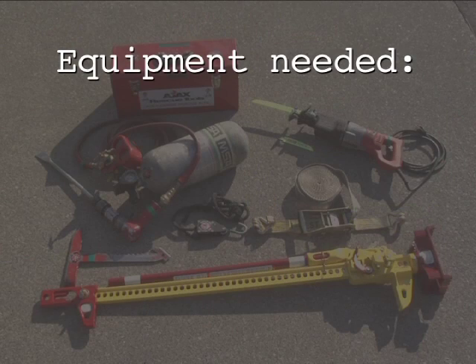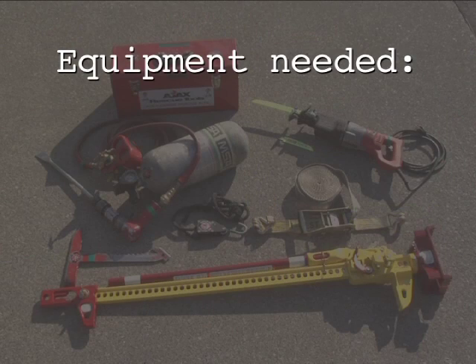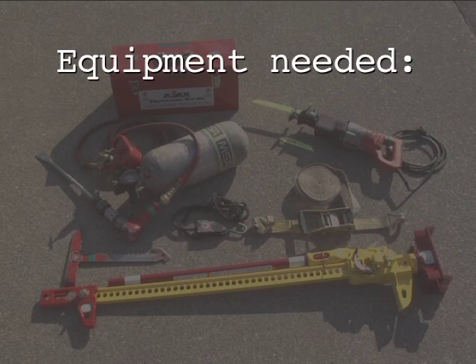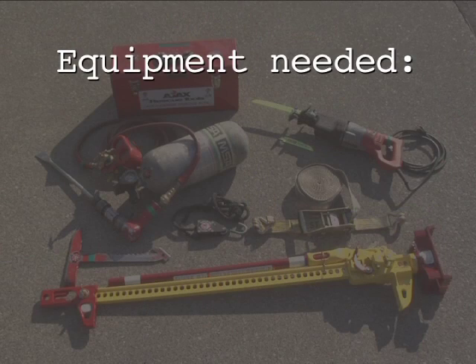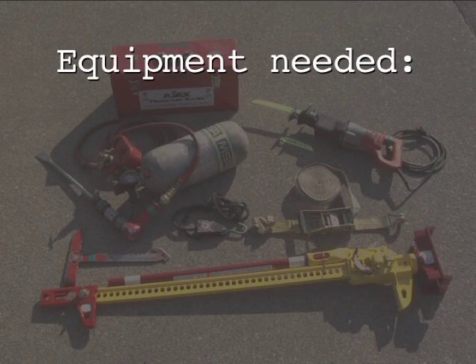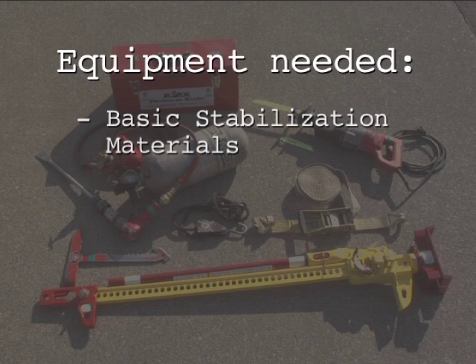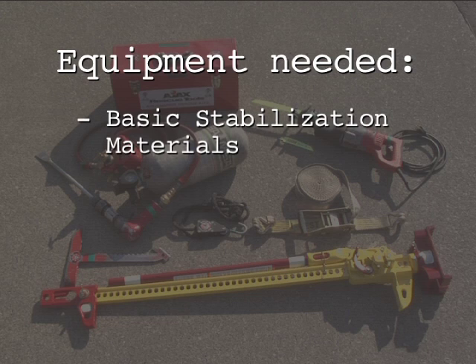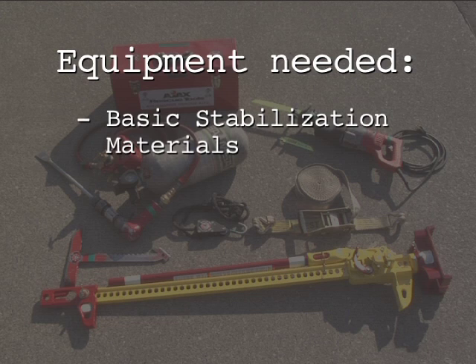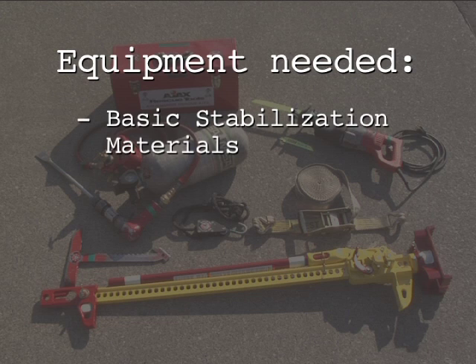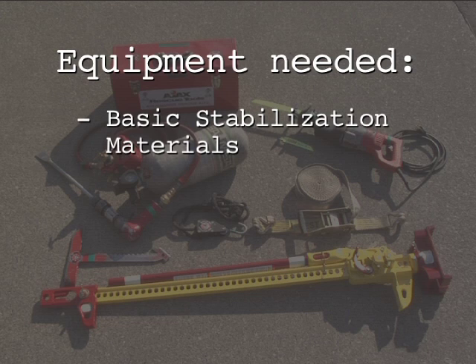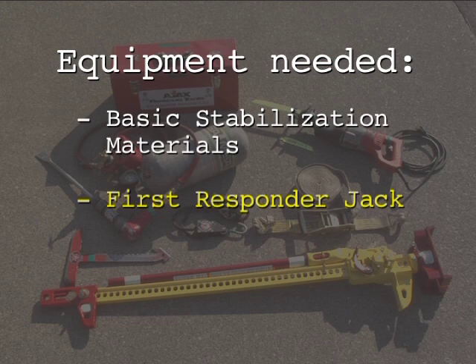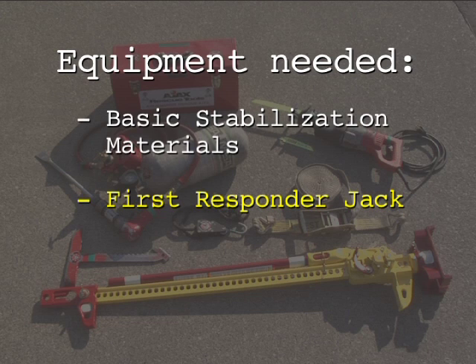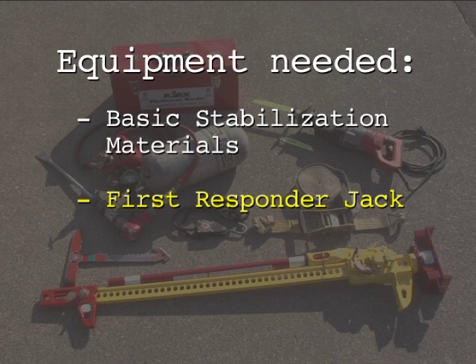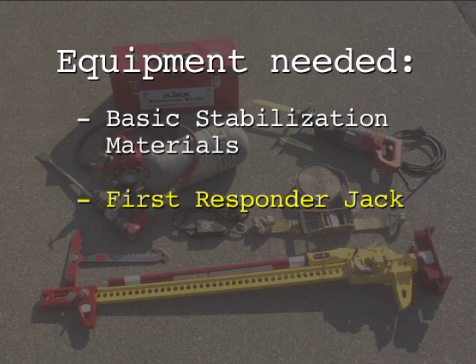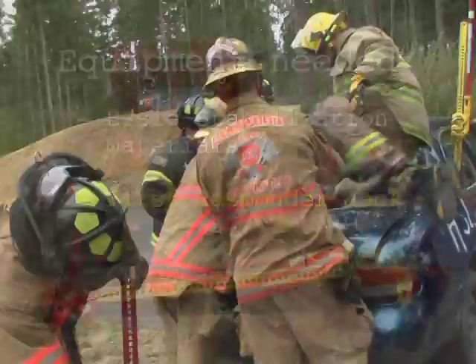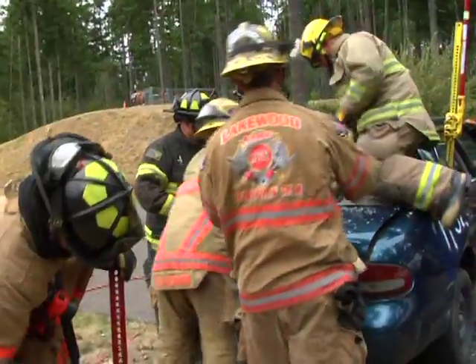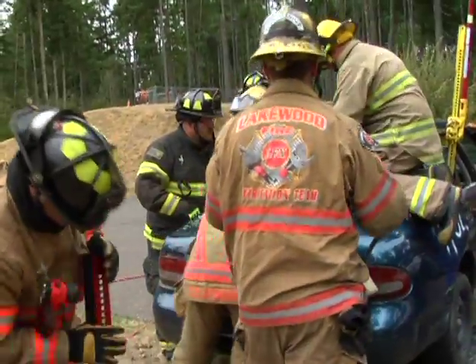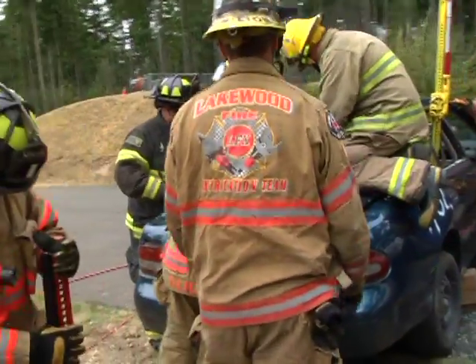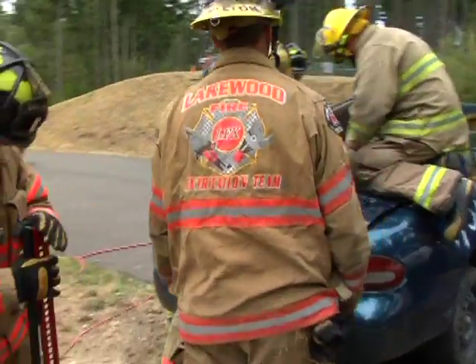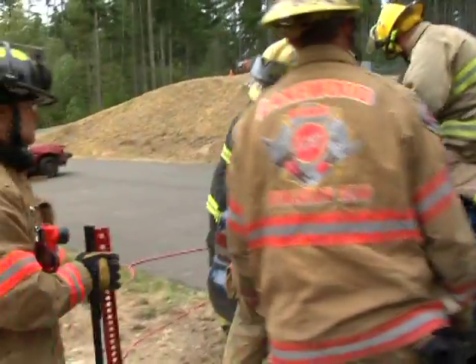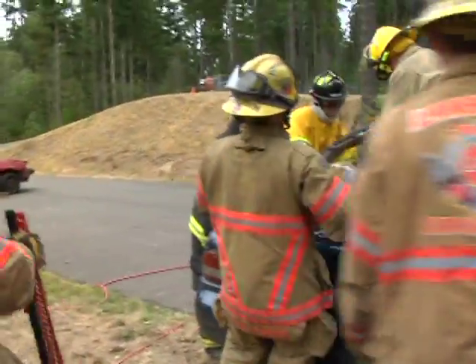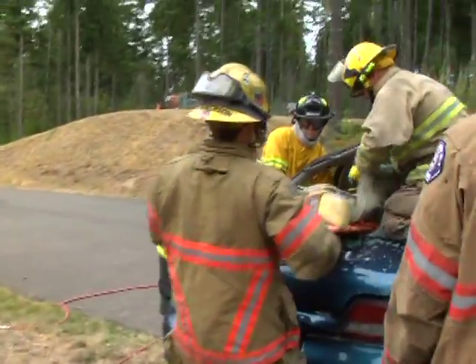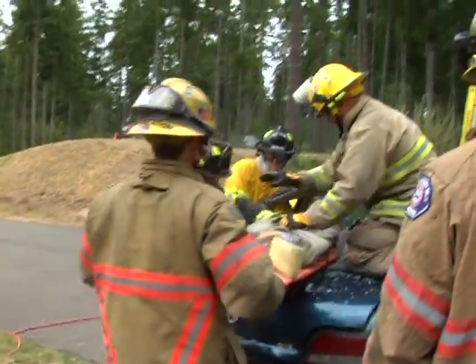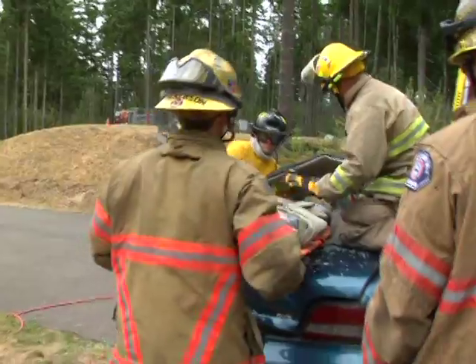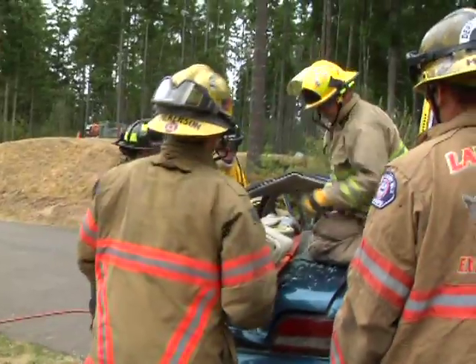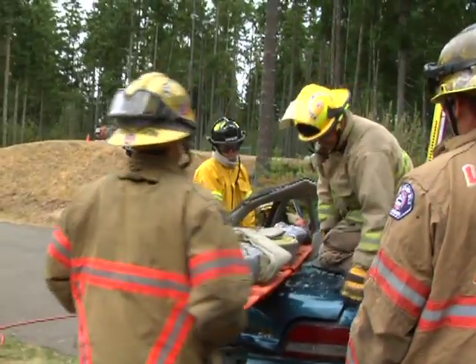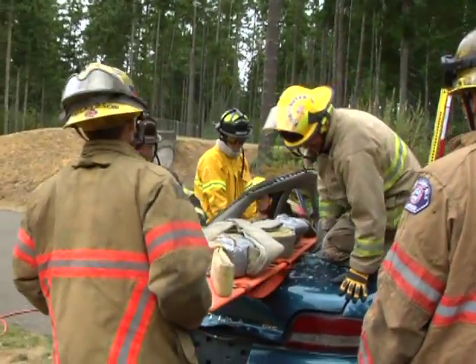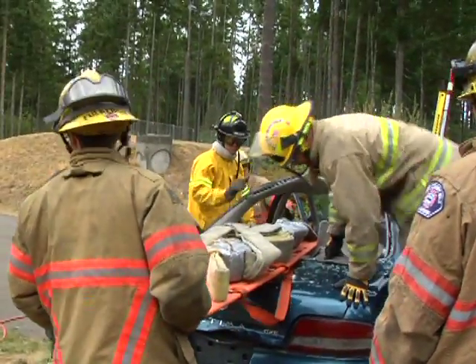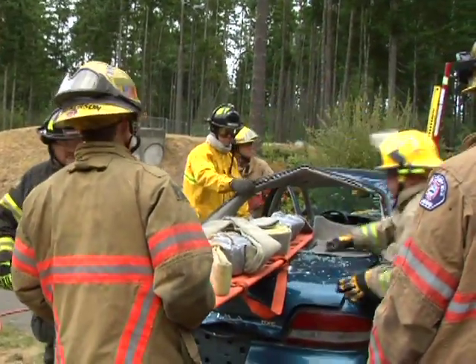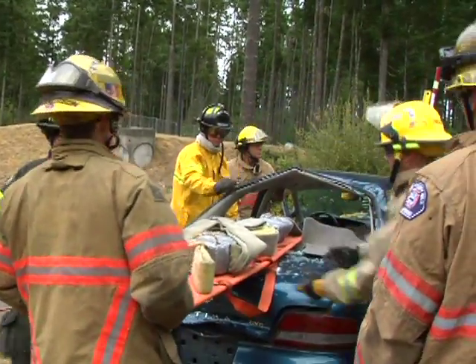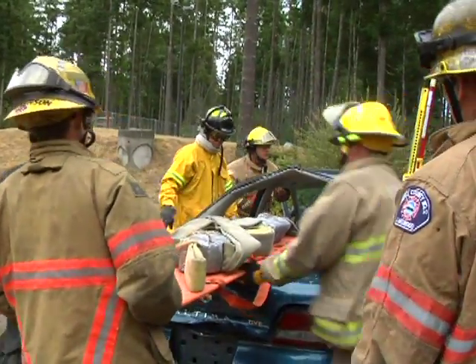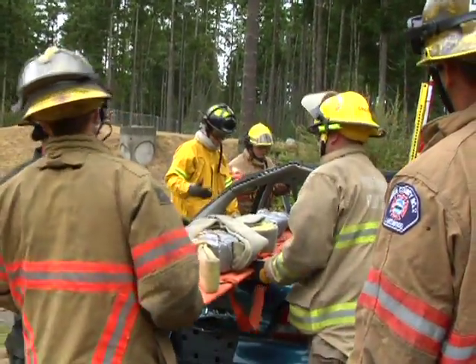Equipment needed for the rear window tent includes basic stabilization materials and a first responder jack. The rear window tent is designed to create a rapid opening for long access extrication of occupants and rescuer entry.